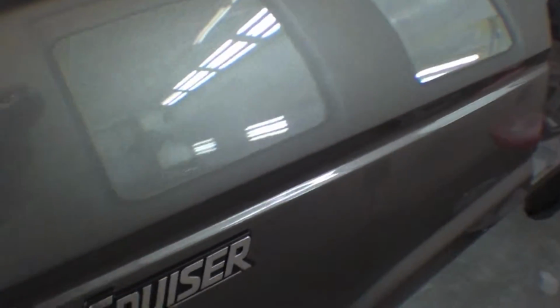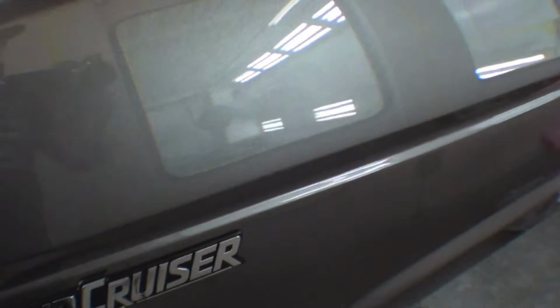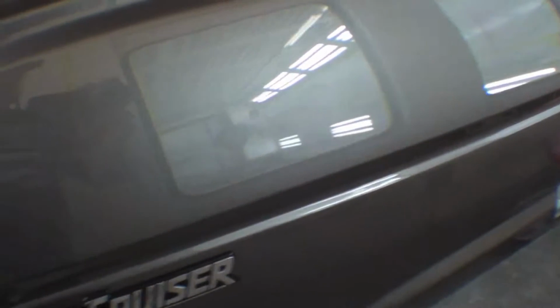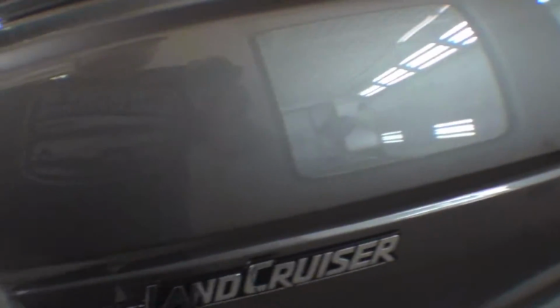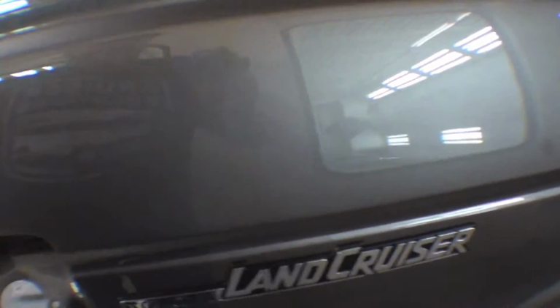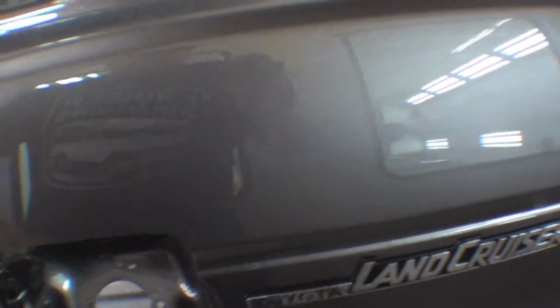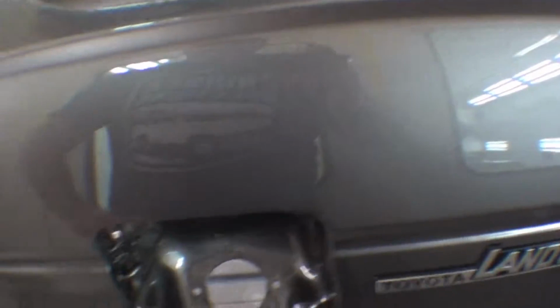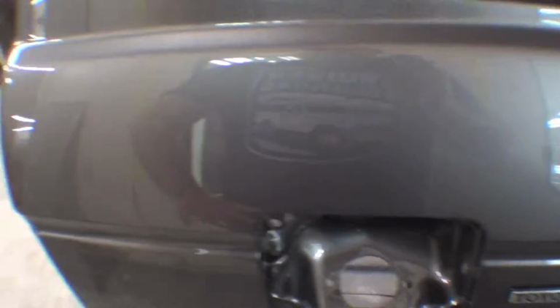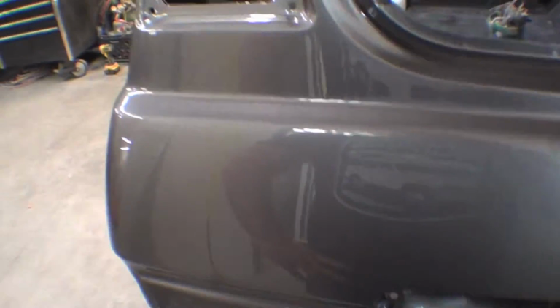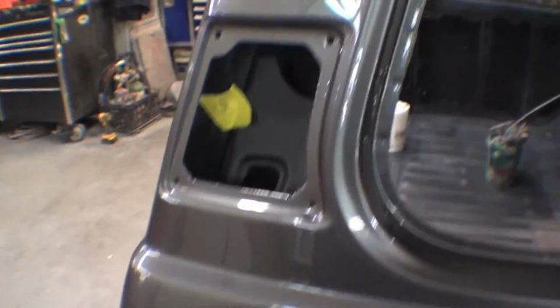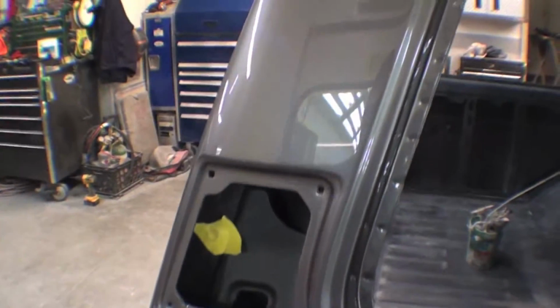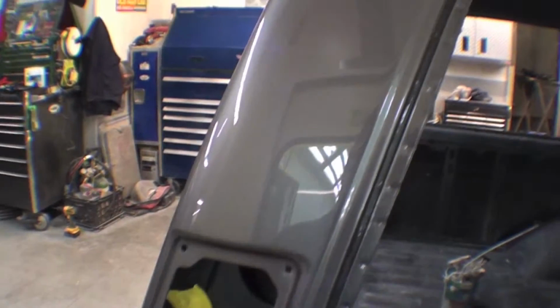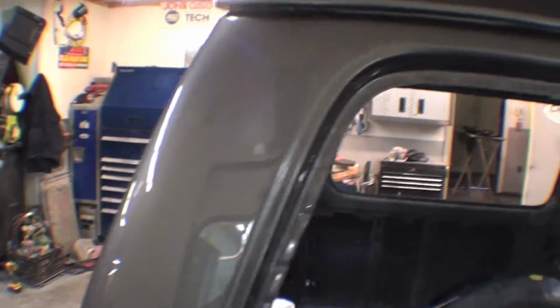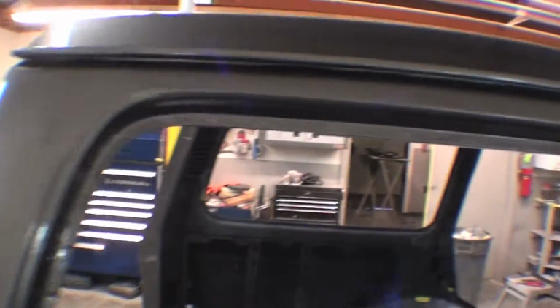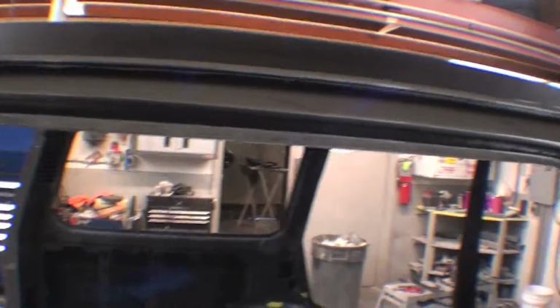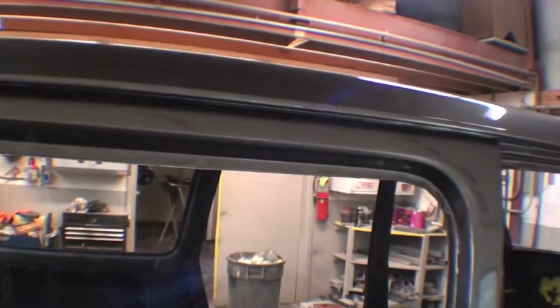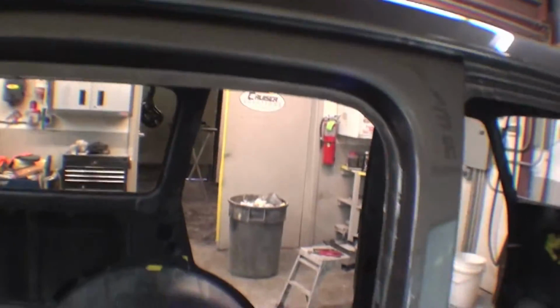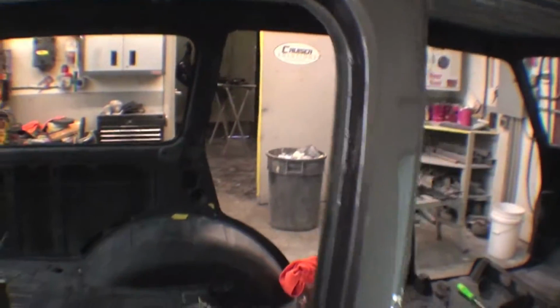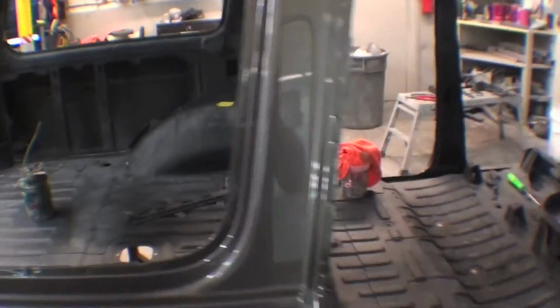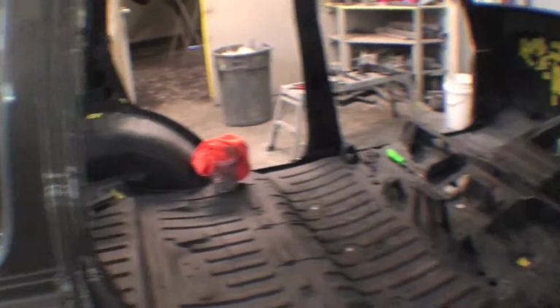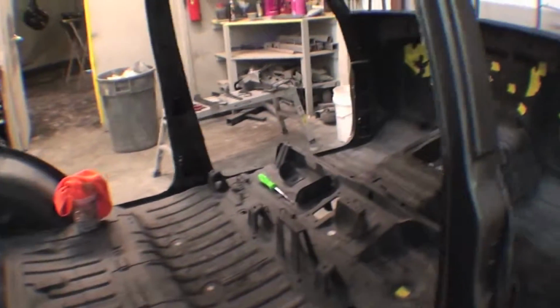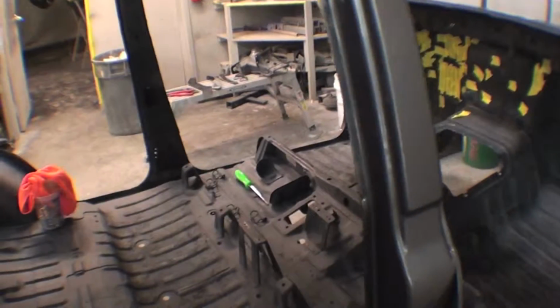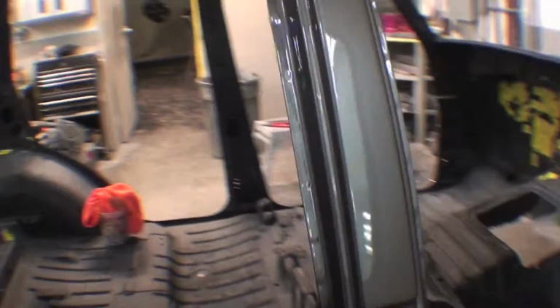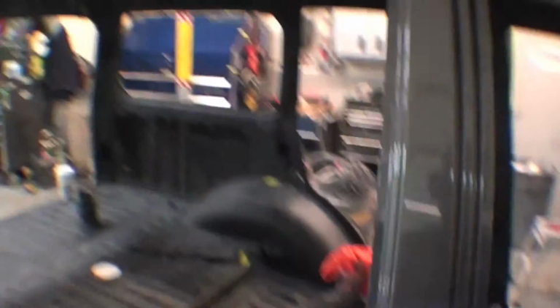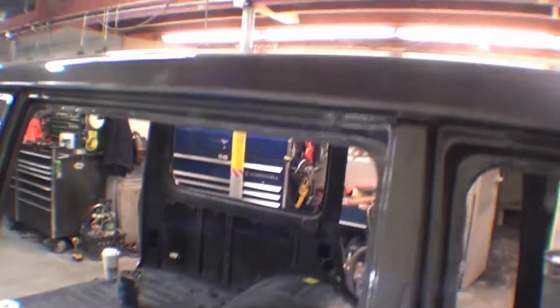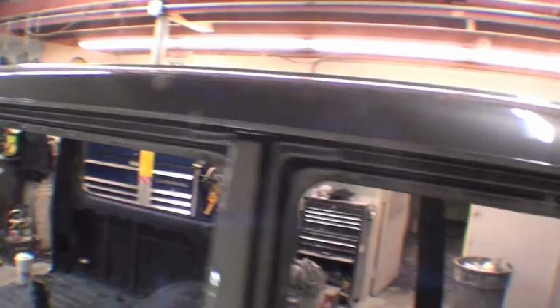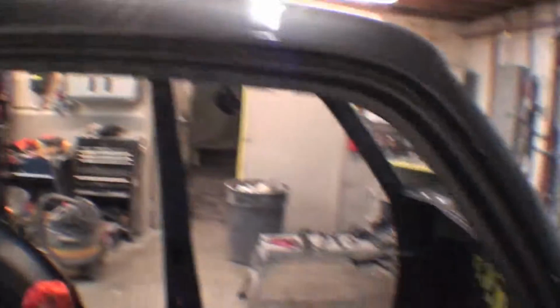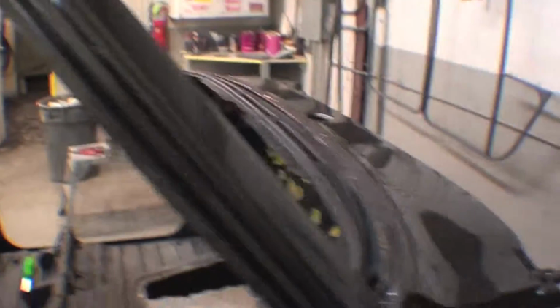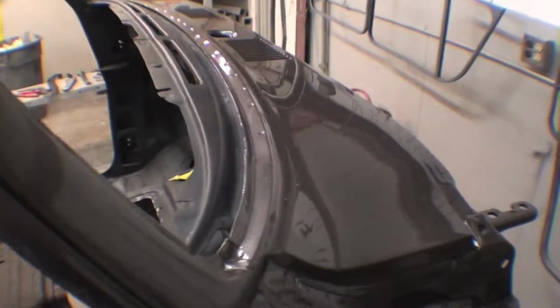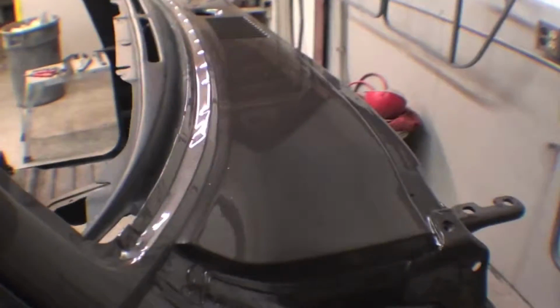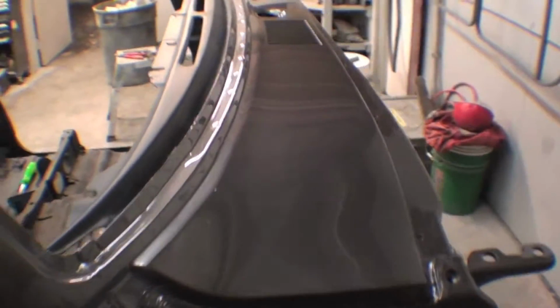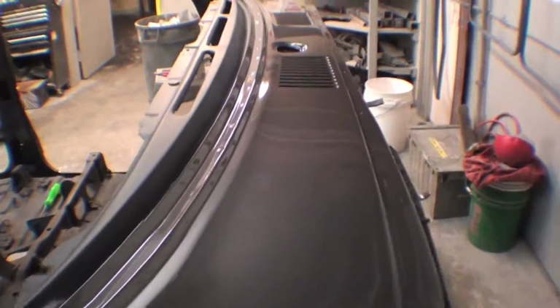When you talk about that mirror finish, this is what it takes to get there. We're very proud of this coming out — everything really looks excellent. I think the color accents, the amount of work we put into this, it's fantastic. You can see the B pillars are done, the roof is done, and the cowl.